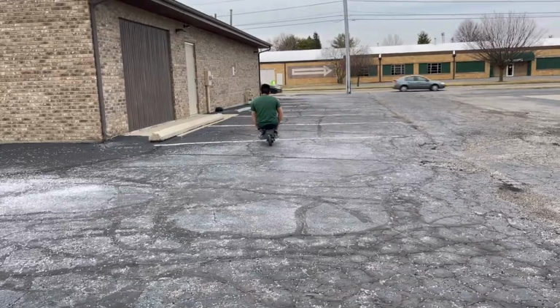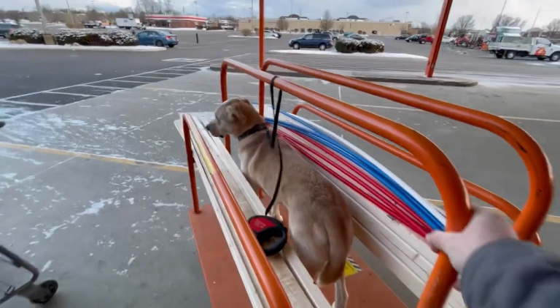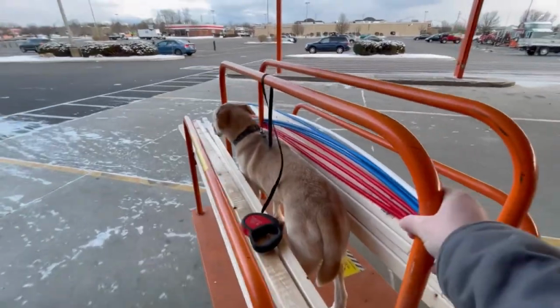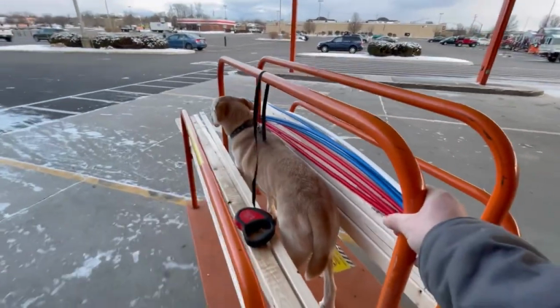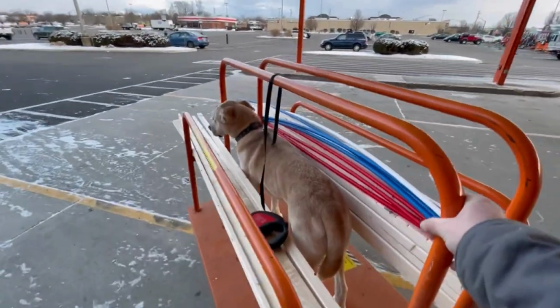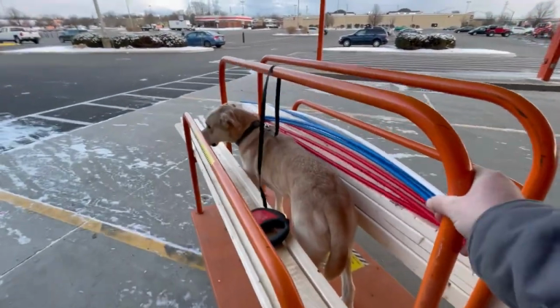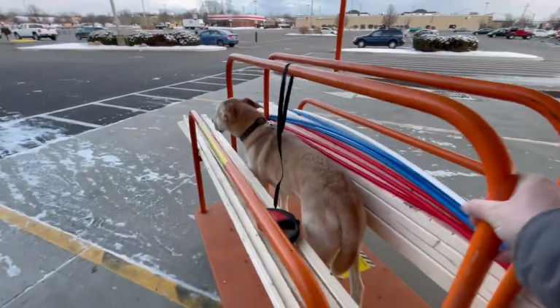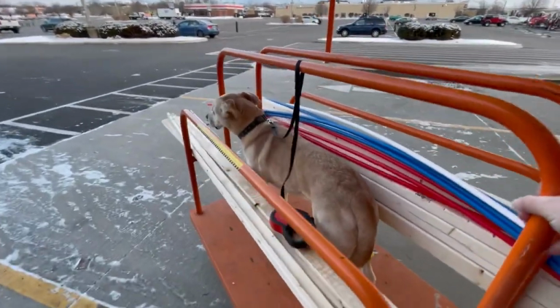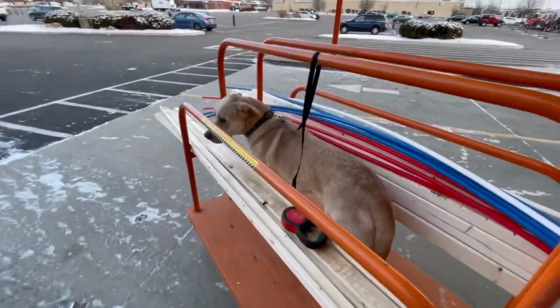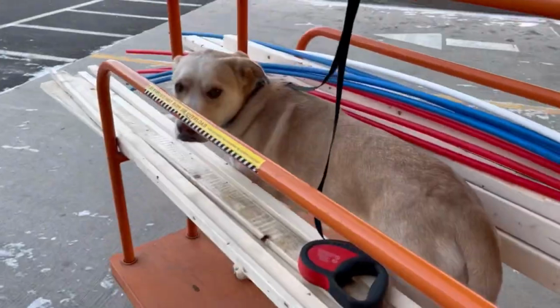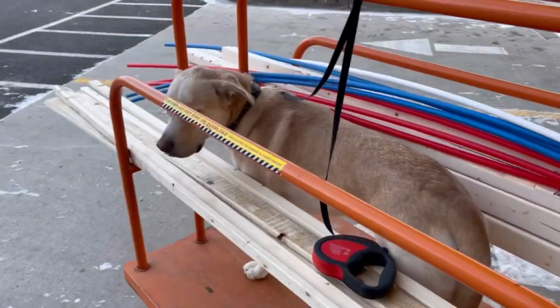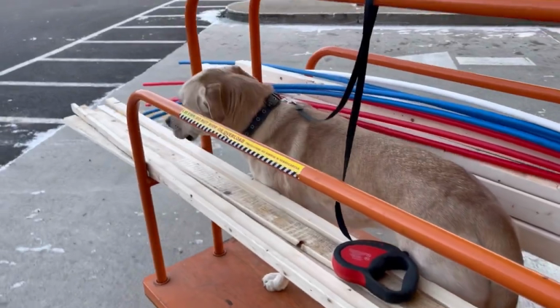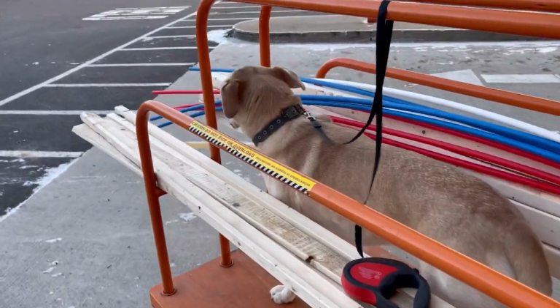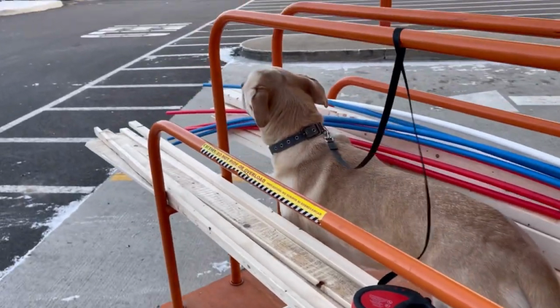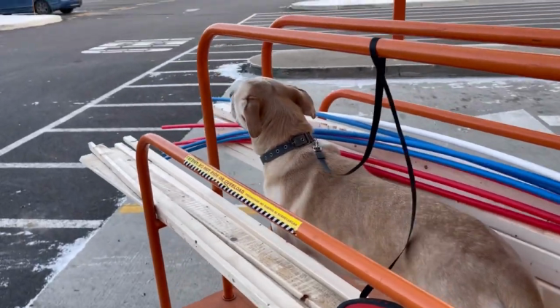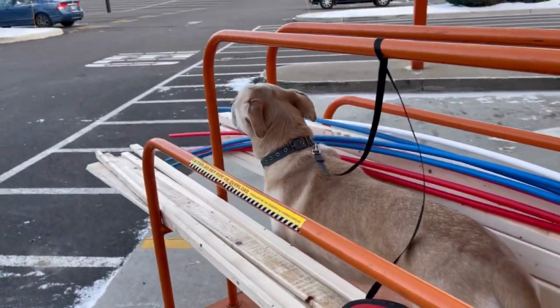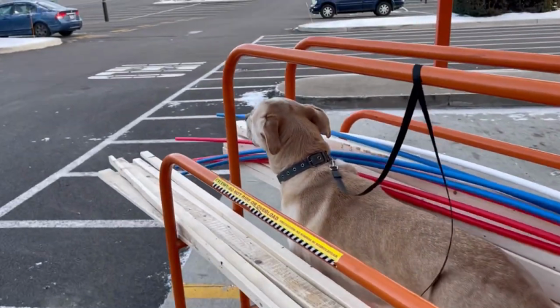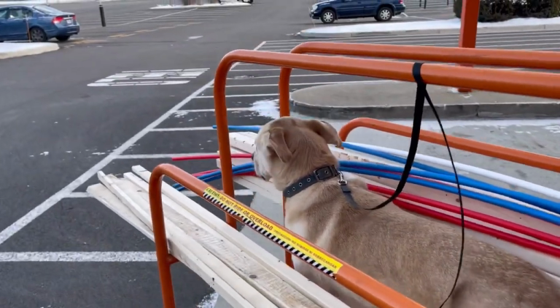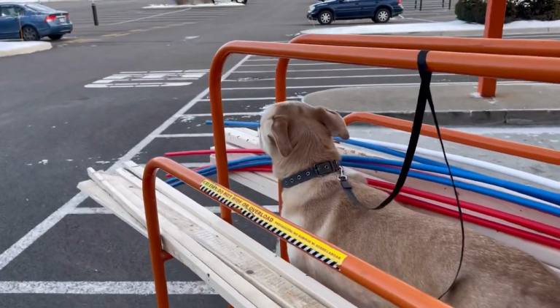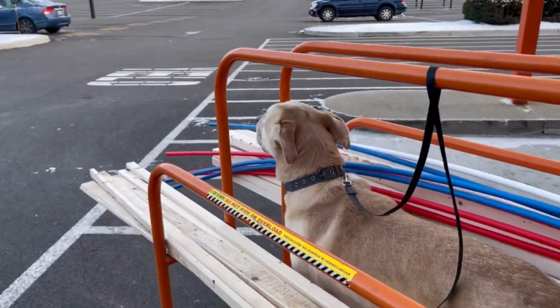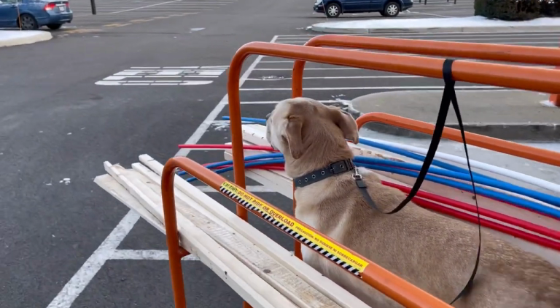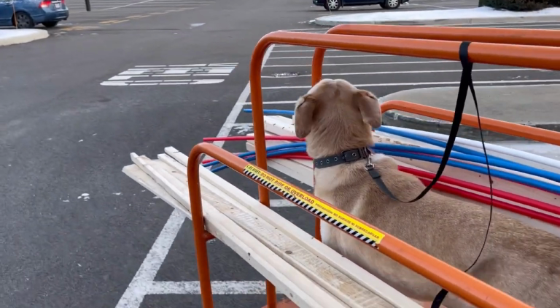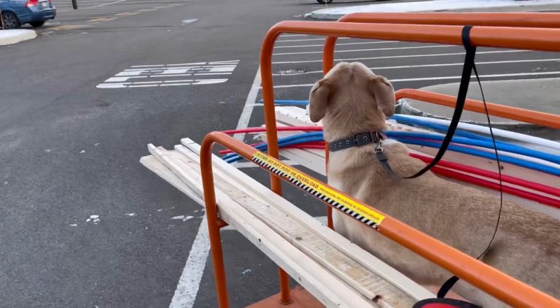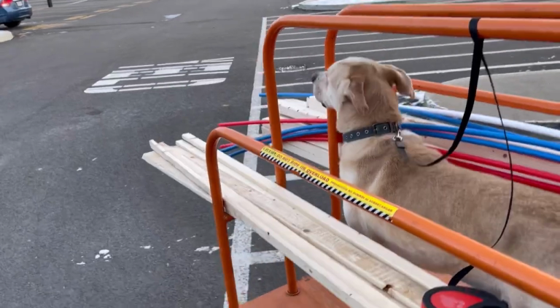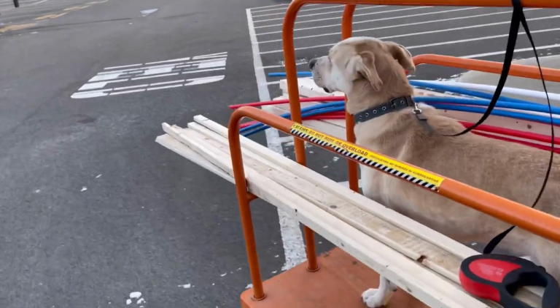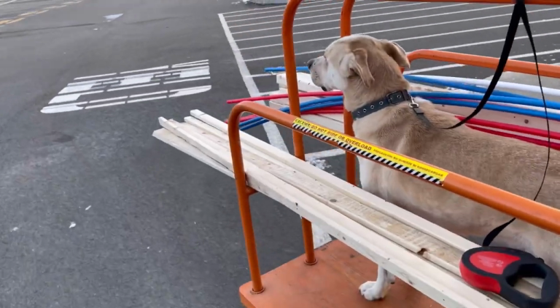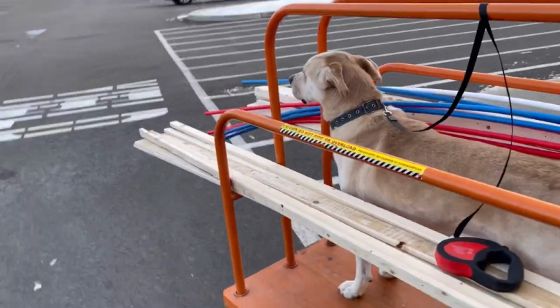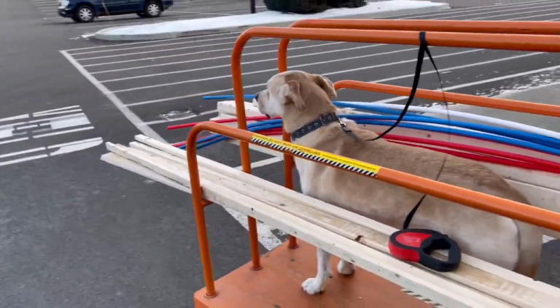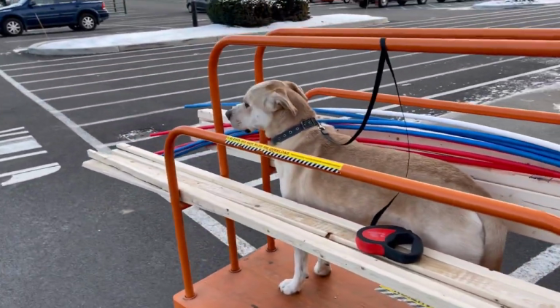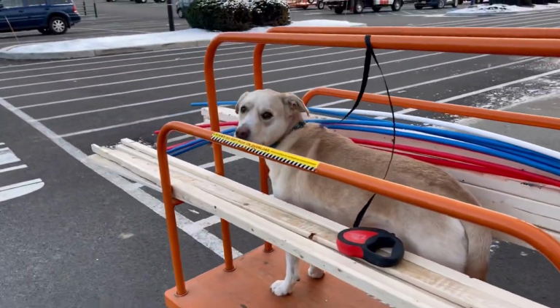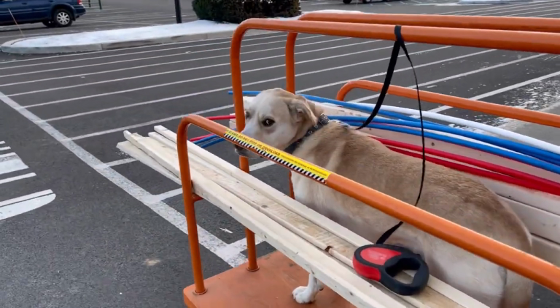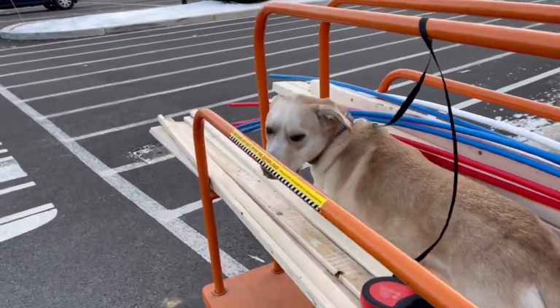Then it was a quick trip to the hardware store where I got more wood and enough electric and plumbing to at least get started with everything that's going to be built into the walls. Everybody loves Griffin at these stores and I even had someone stop and take a picture of him on the cart.